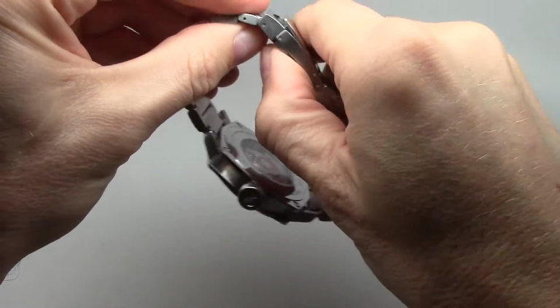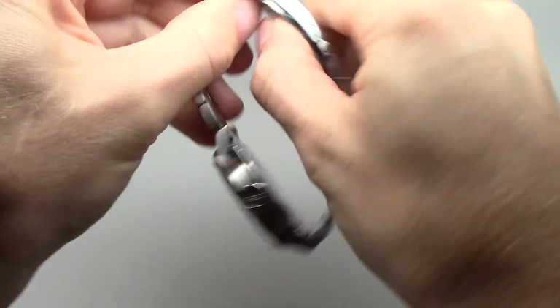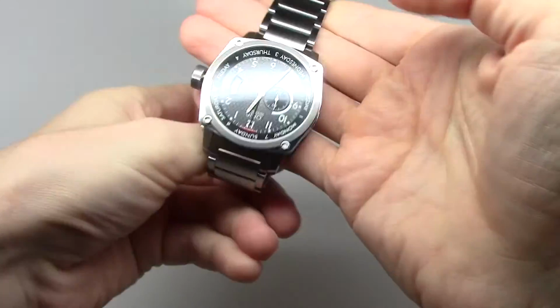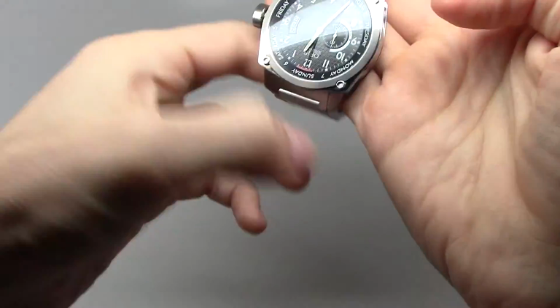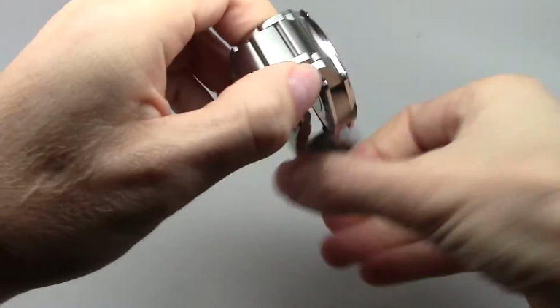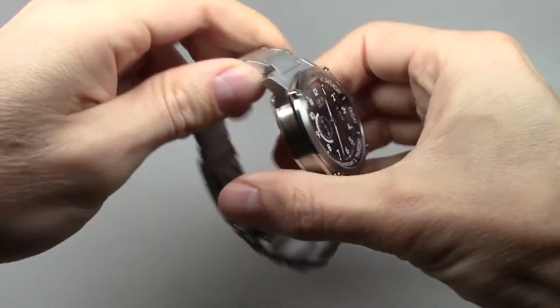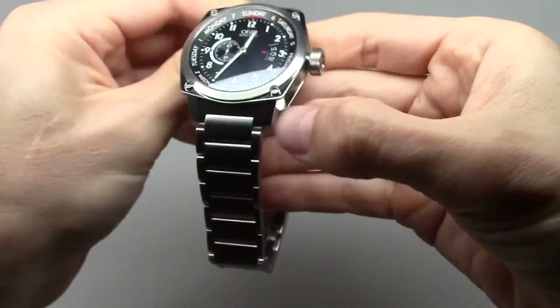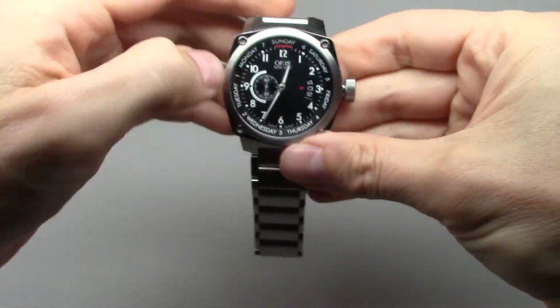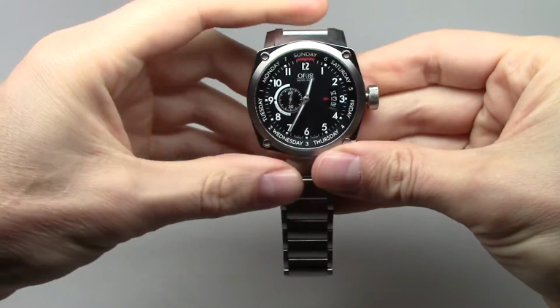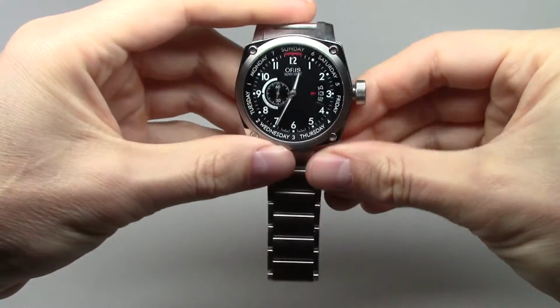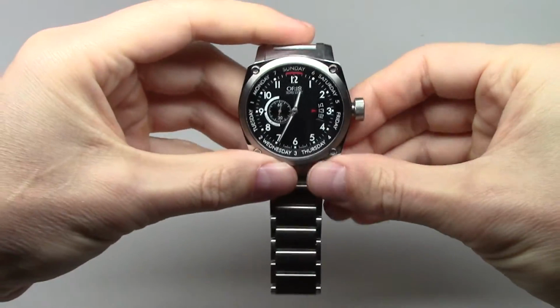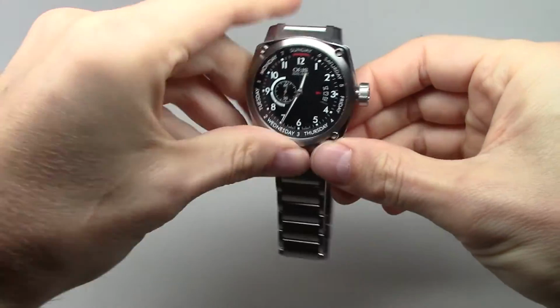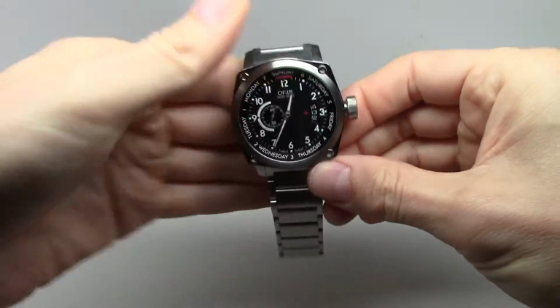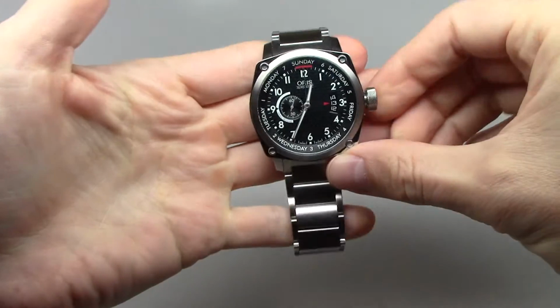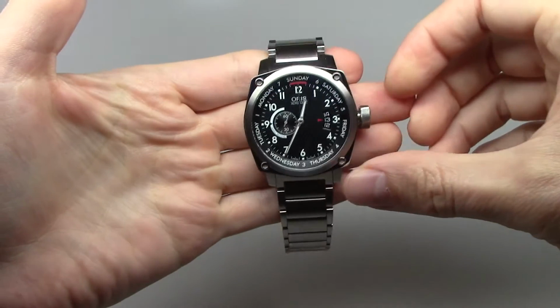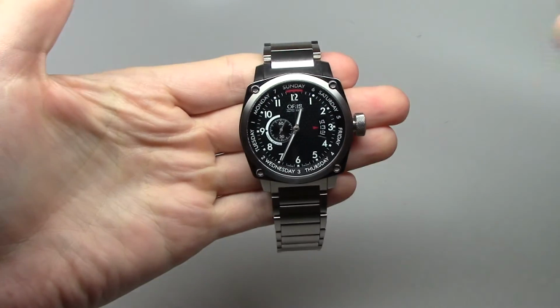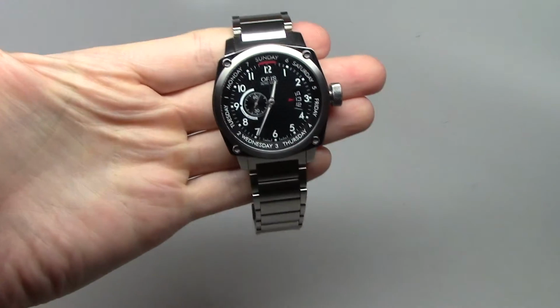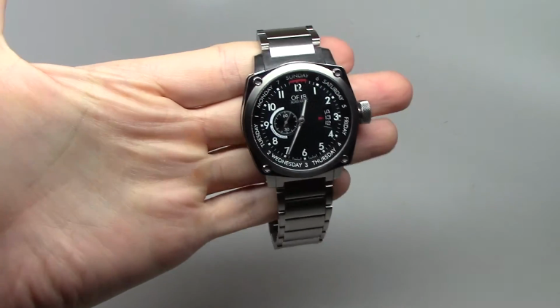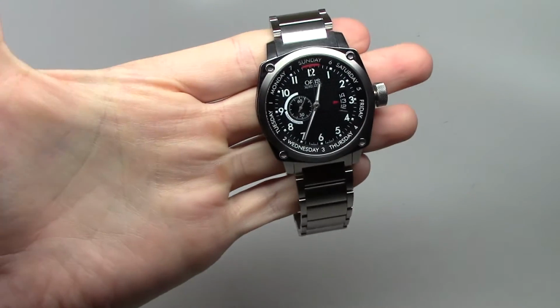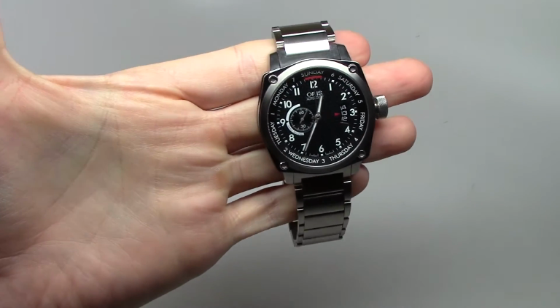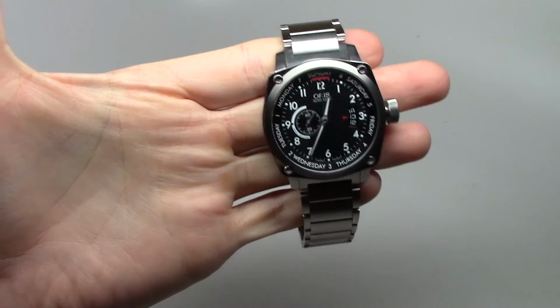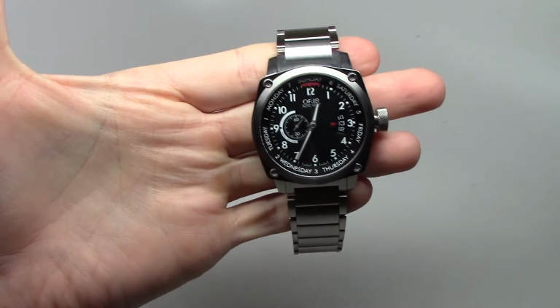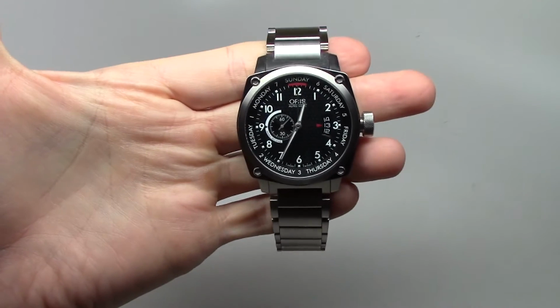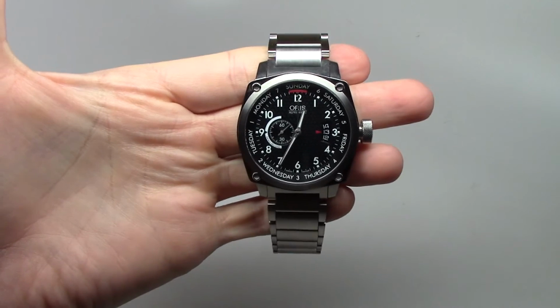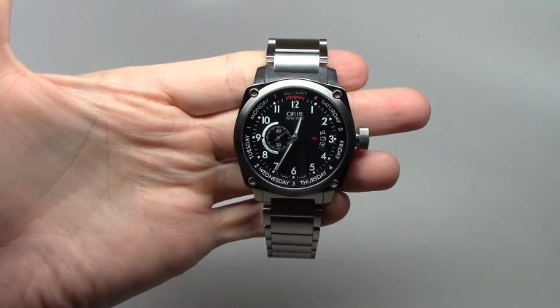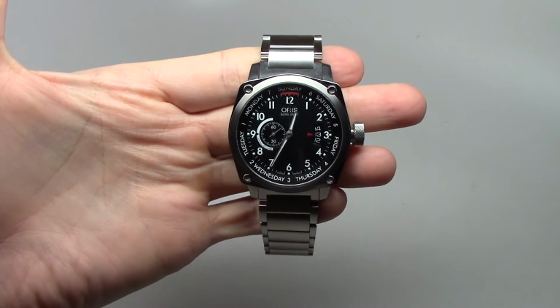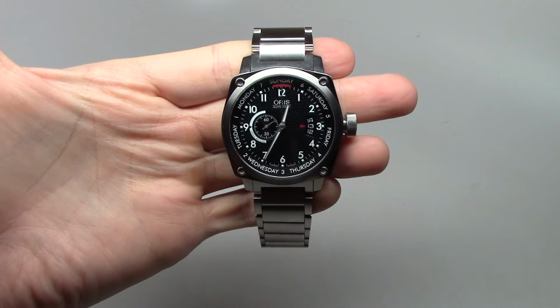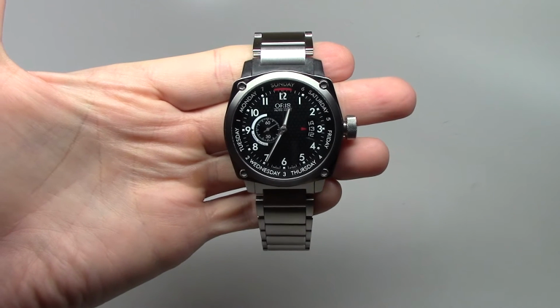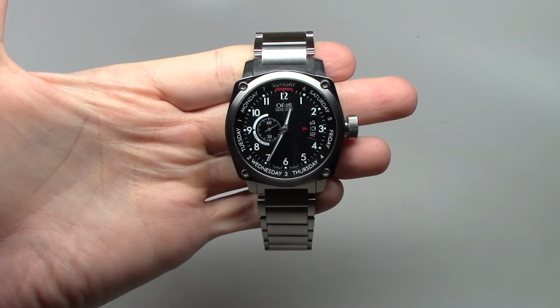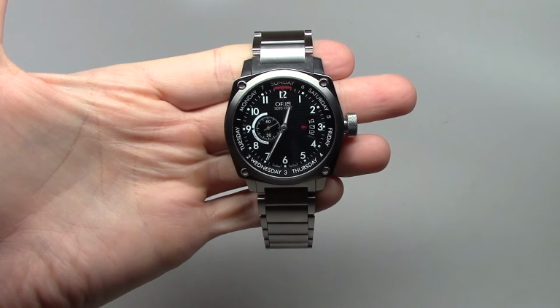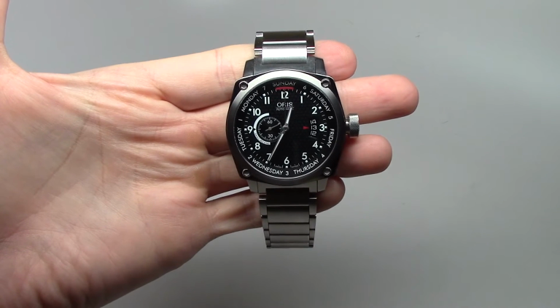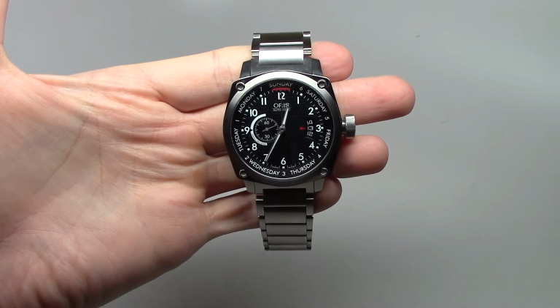Thank you for watching. Please subscribe, and I will show you another watch in our next watch review.